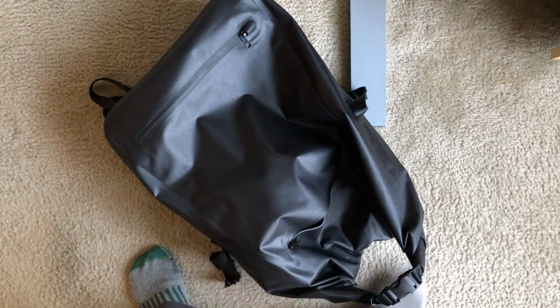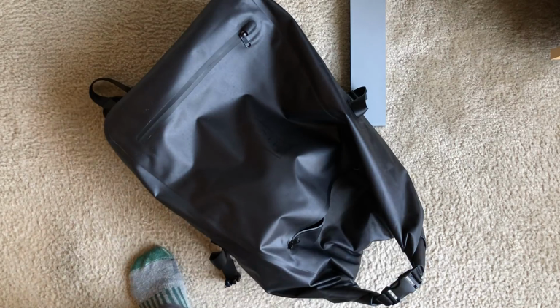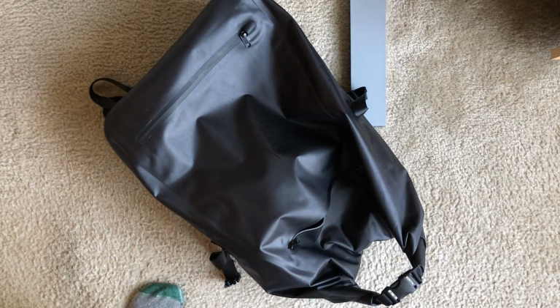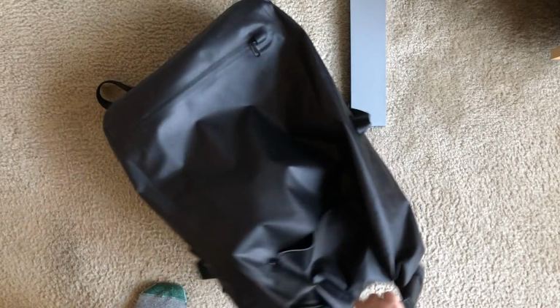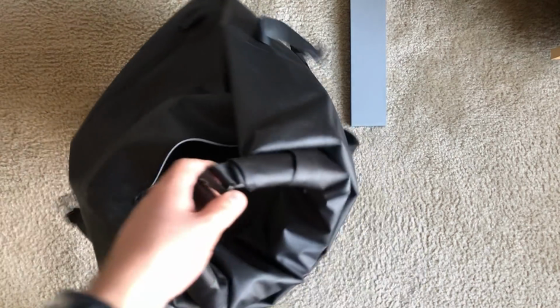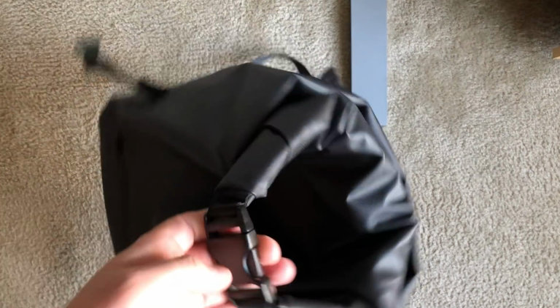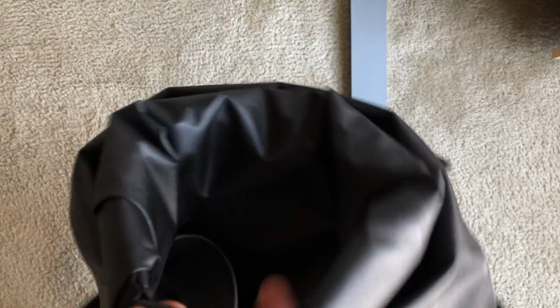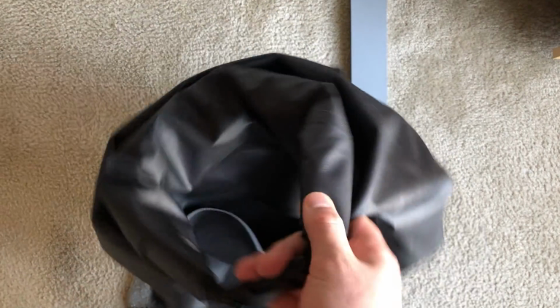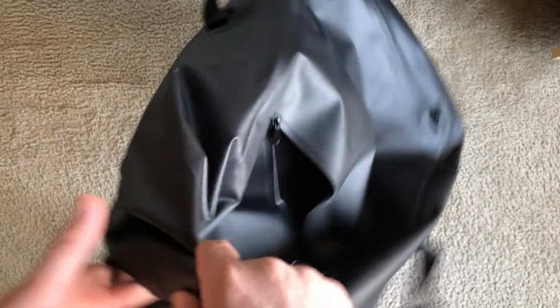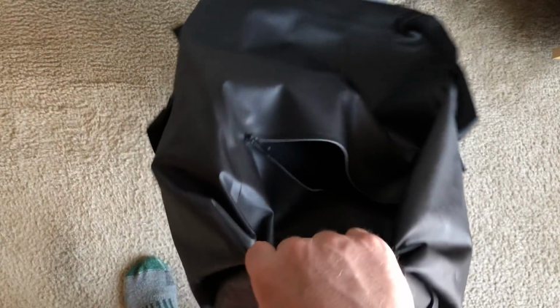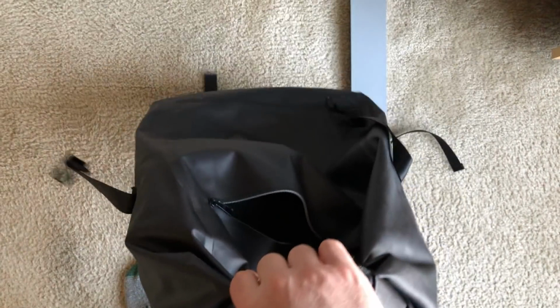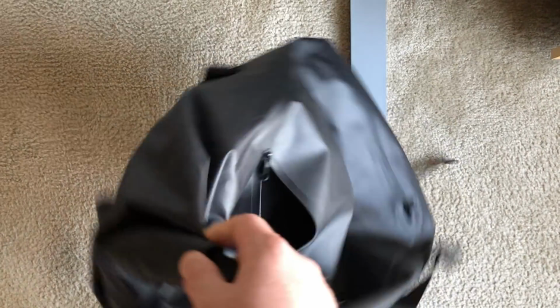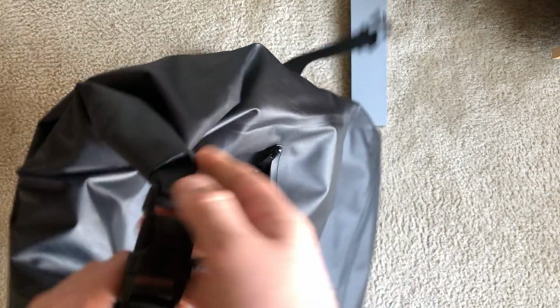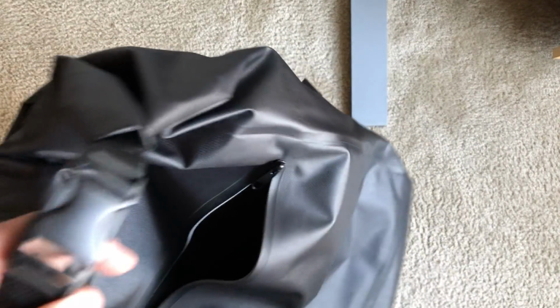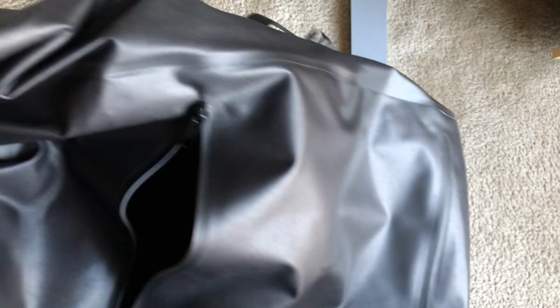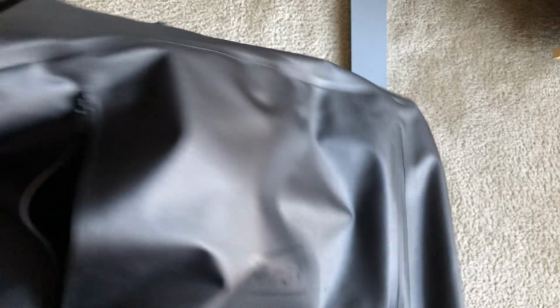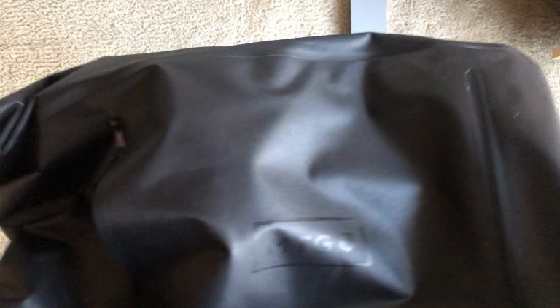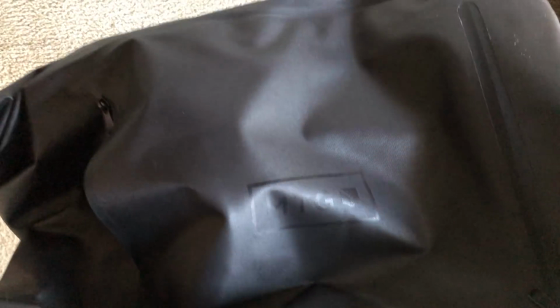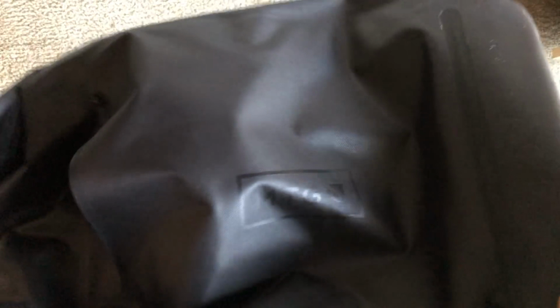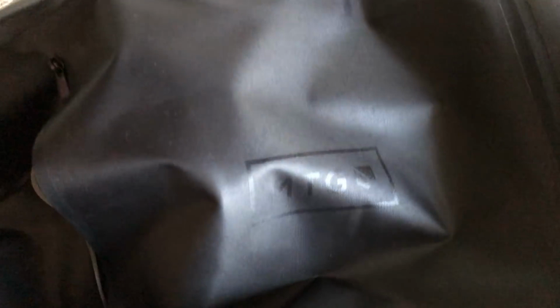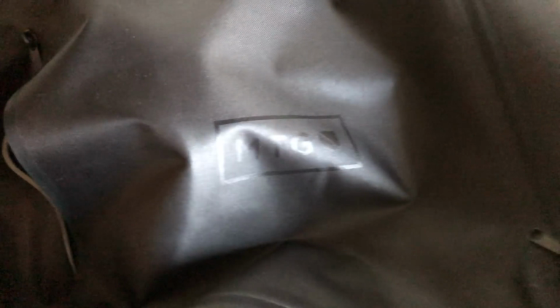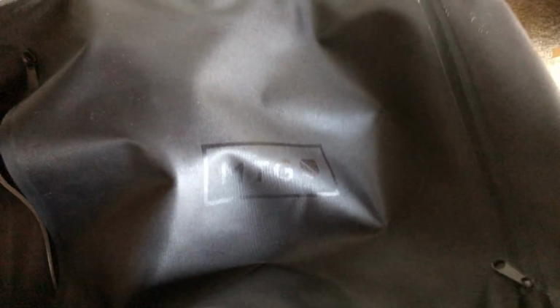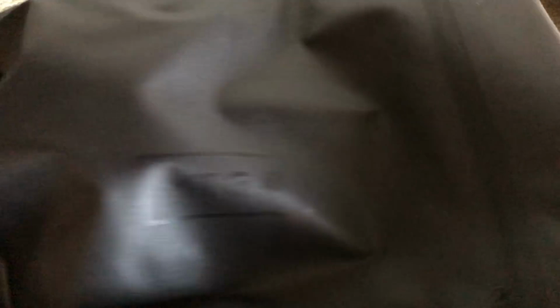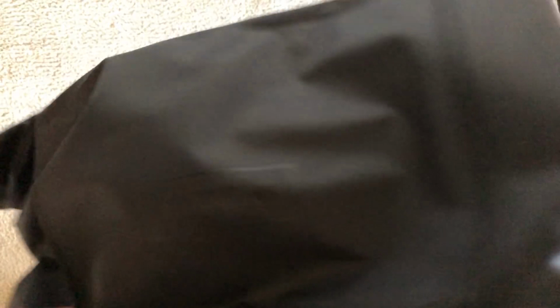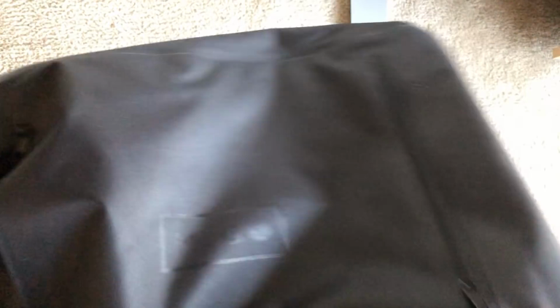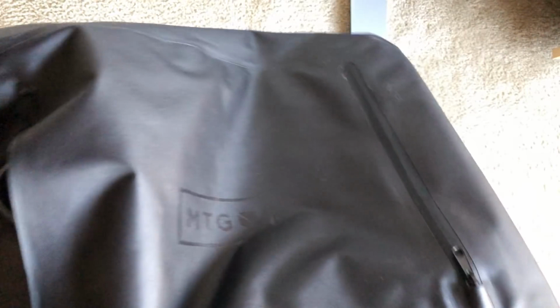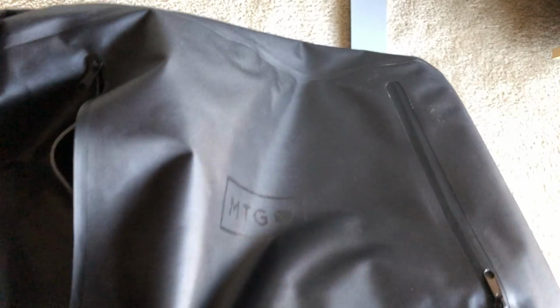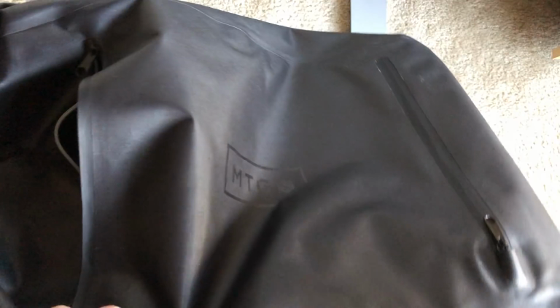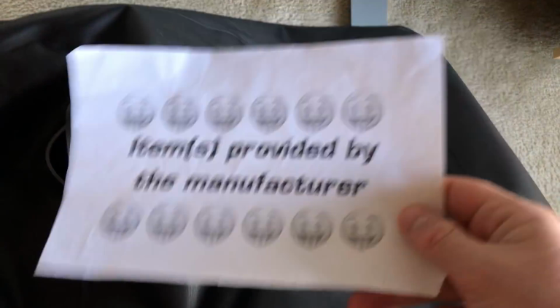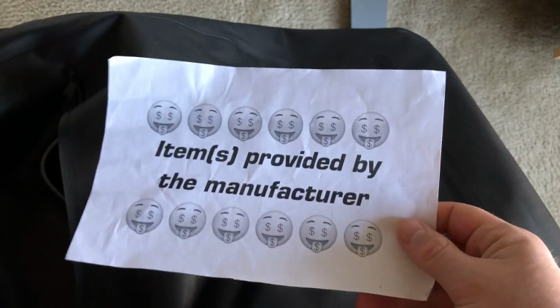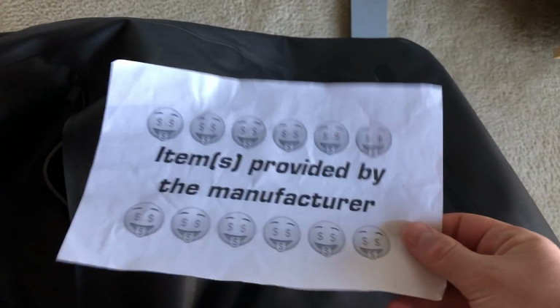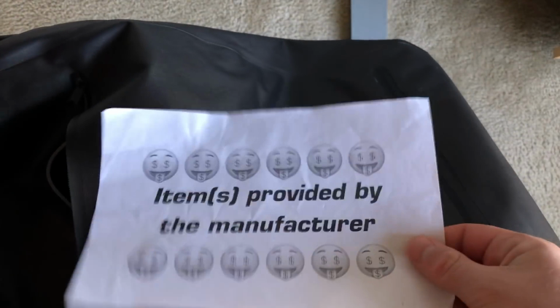Hey everybody, Nick here, and today I got a review for you of this little guy. This is the Silent Pocket 20-liter pack. First off, I want to thank Silent Pocket very much for sending this along.